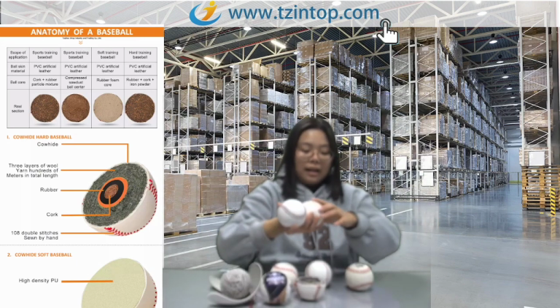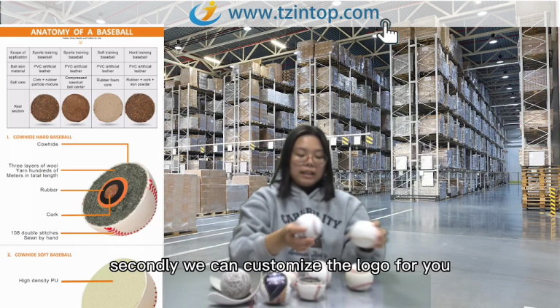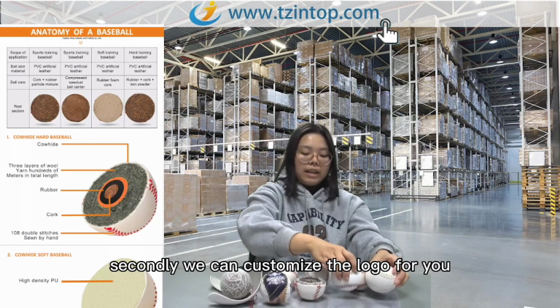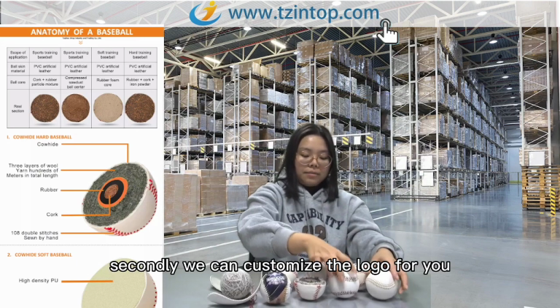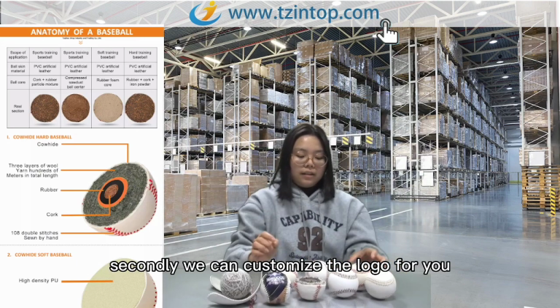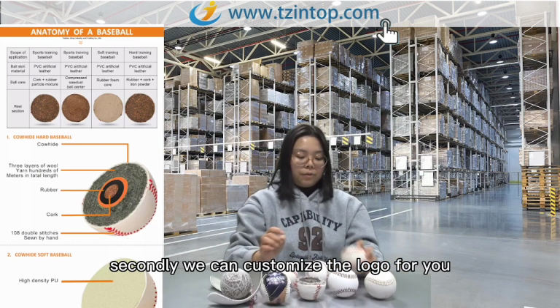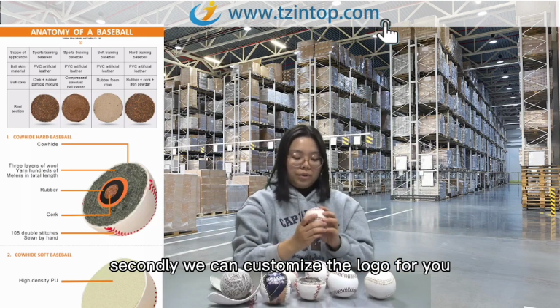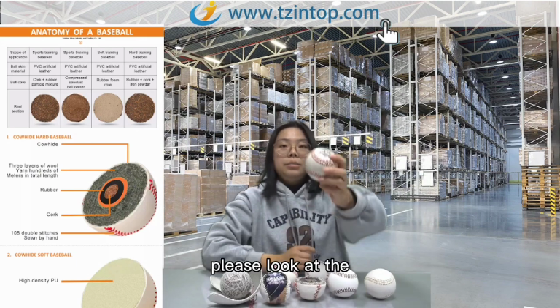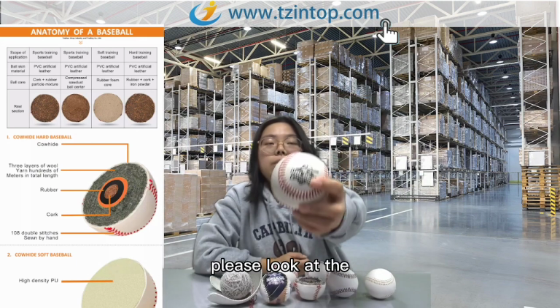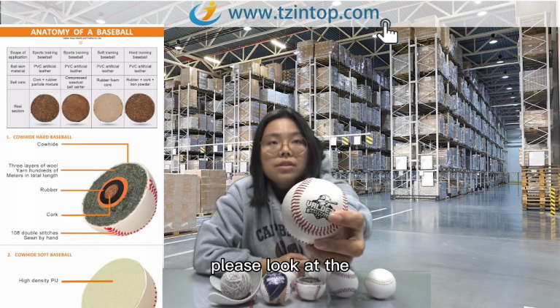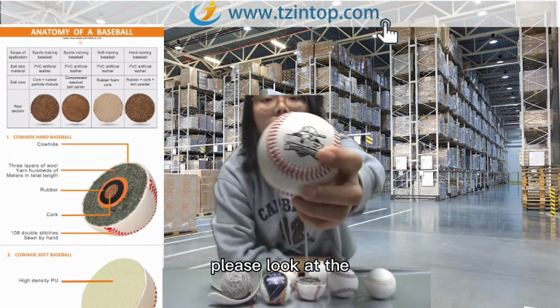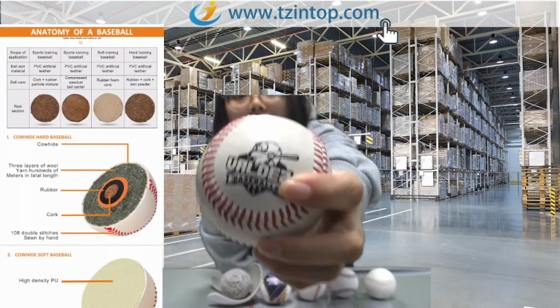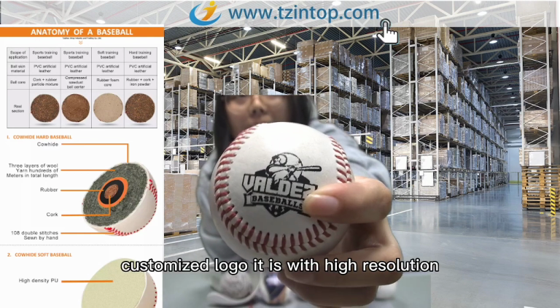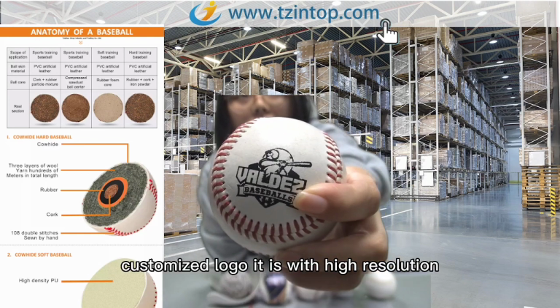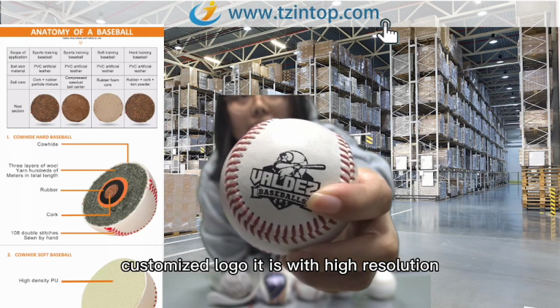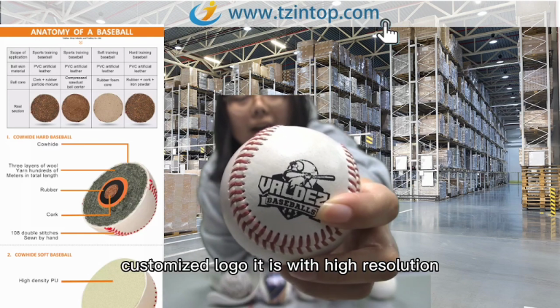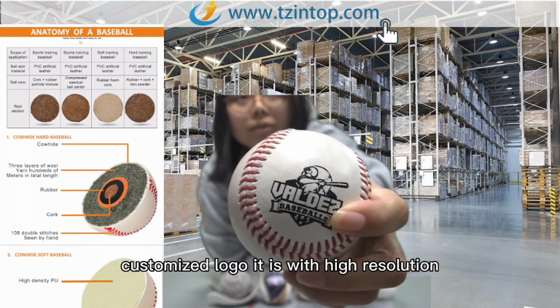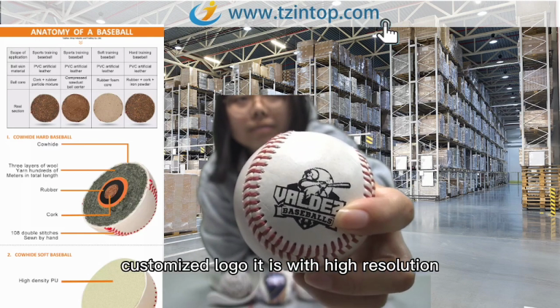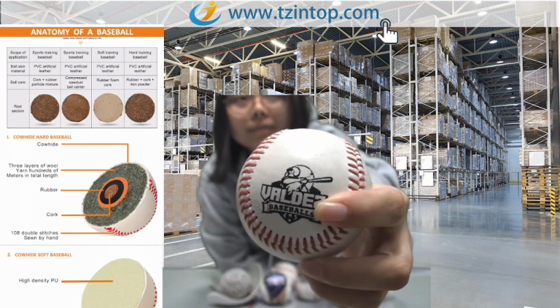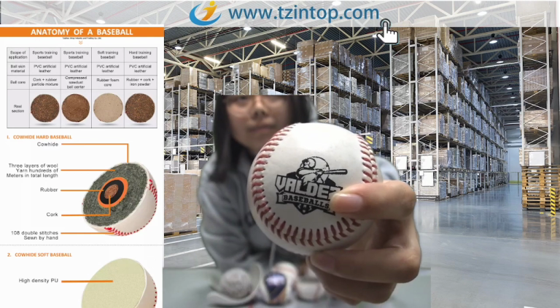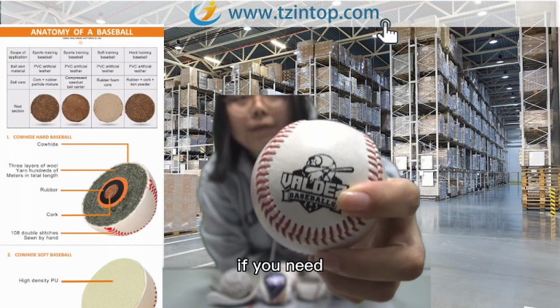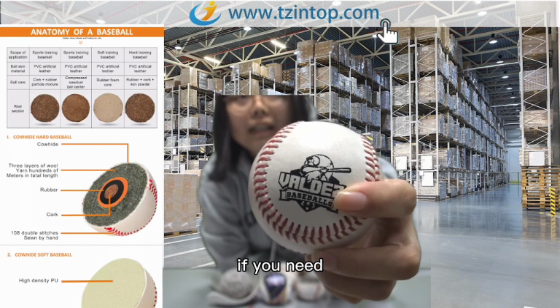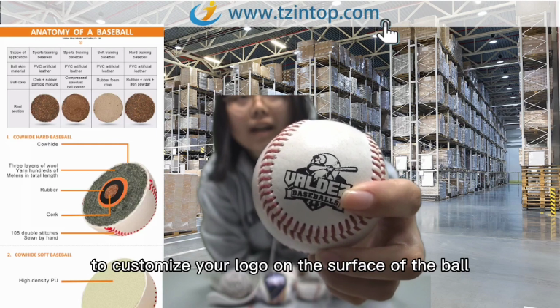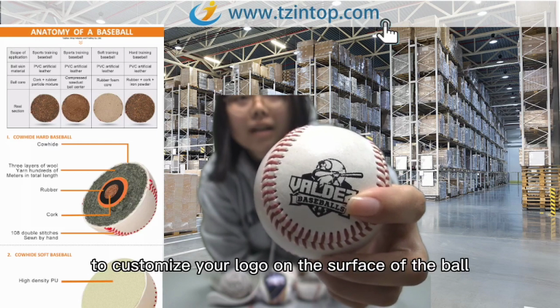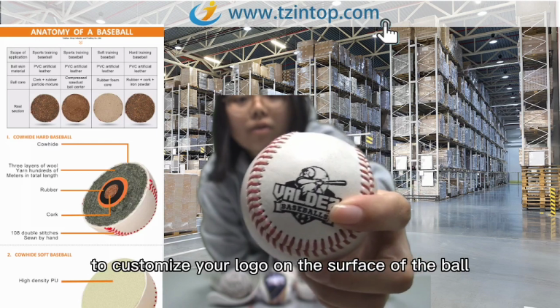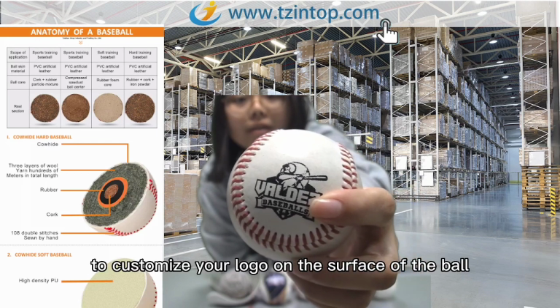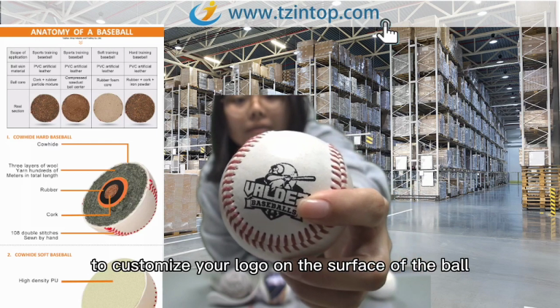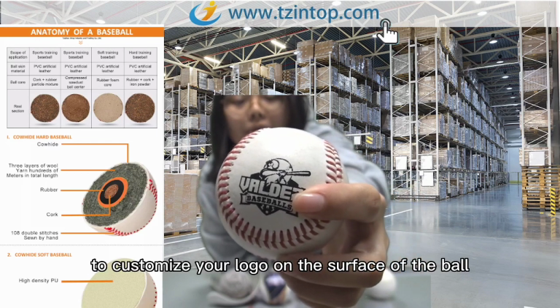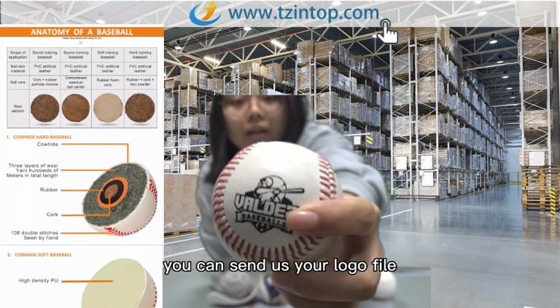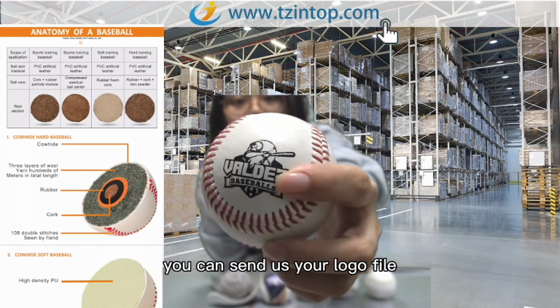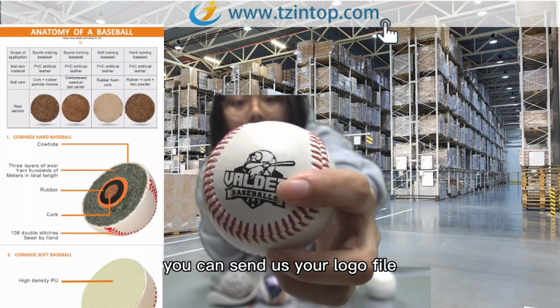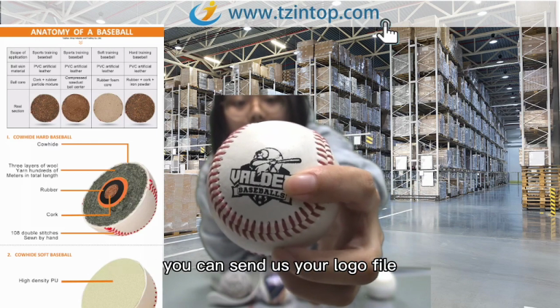Second, we can customize the logo for you. Please look at the customized logo — it is with high resolution. If you need to customize your logo on the surface of the ball, you can send us your logo file.